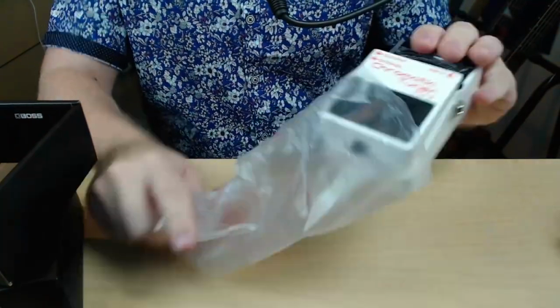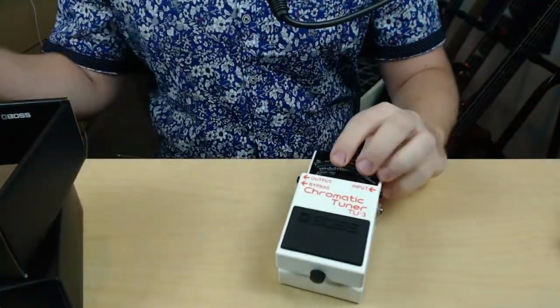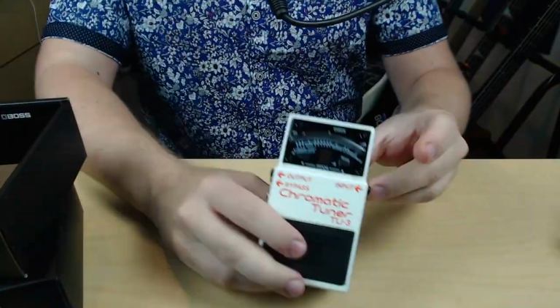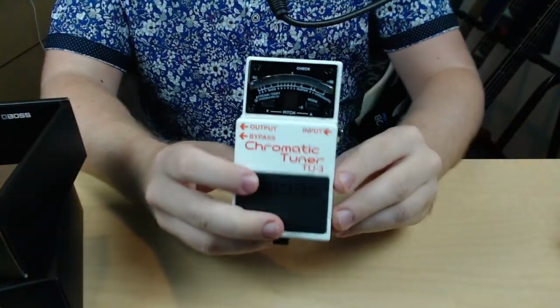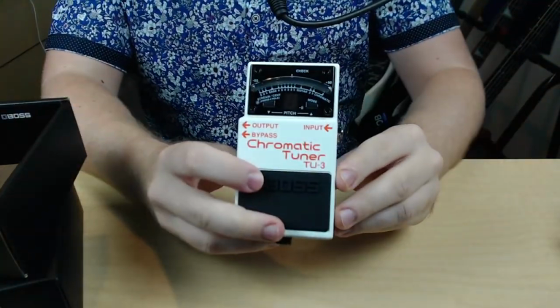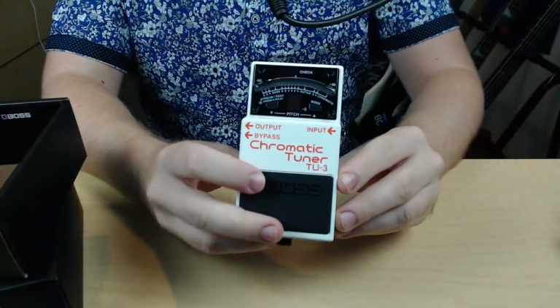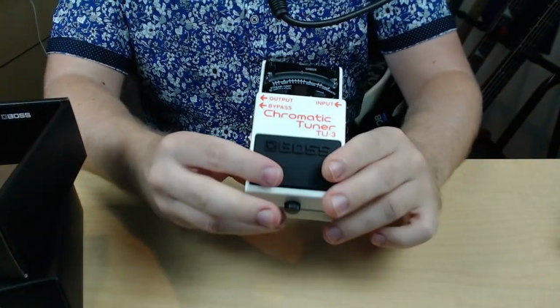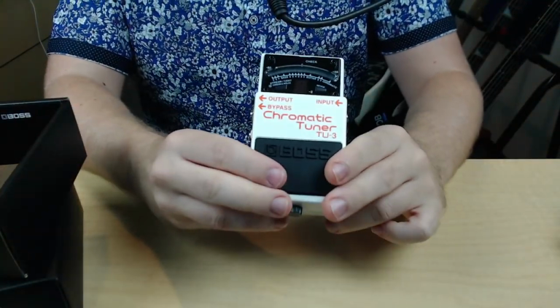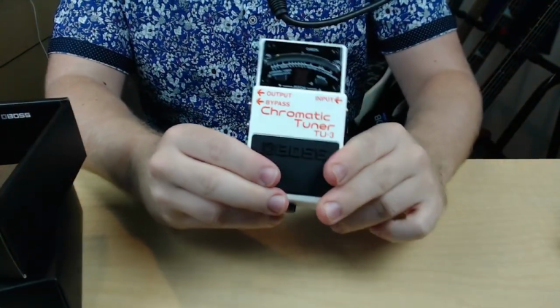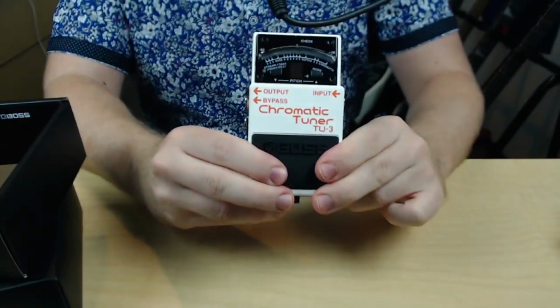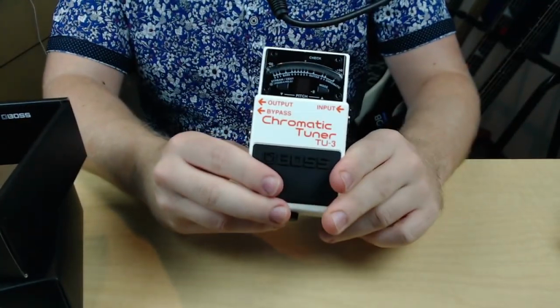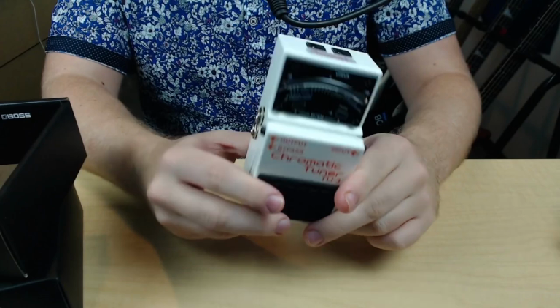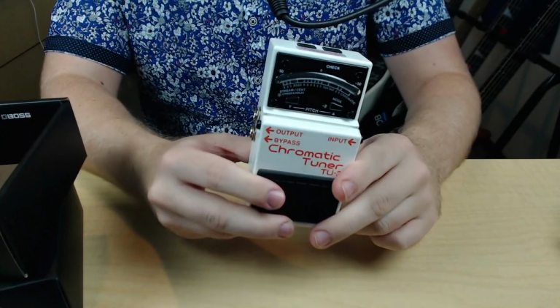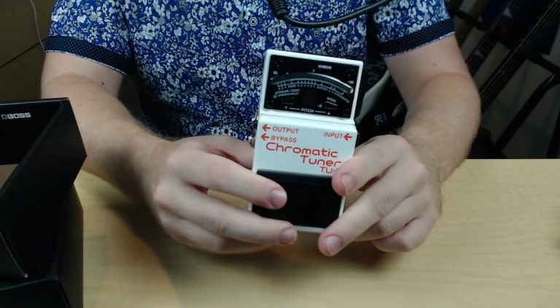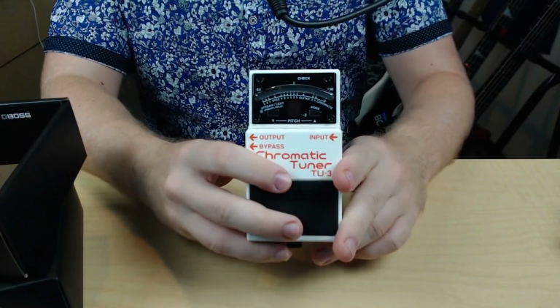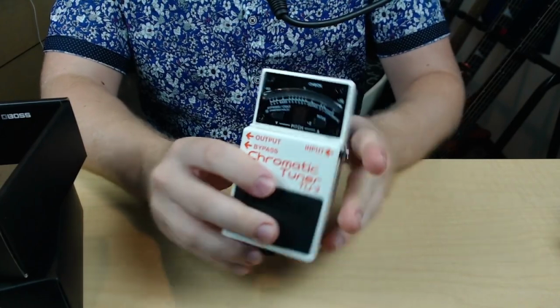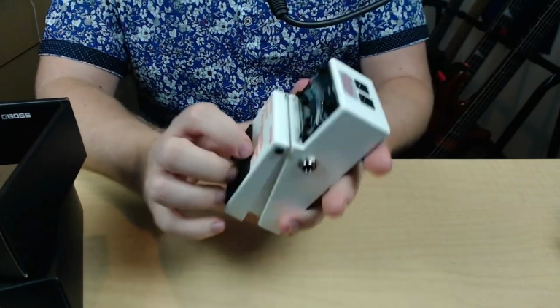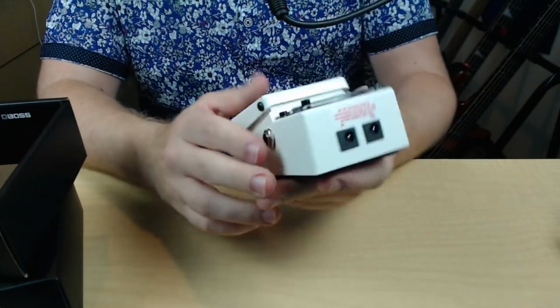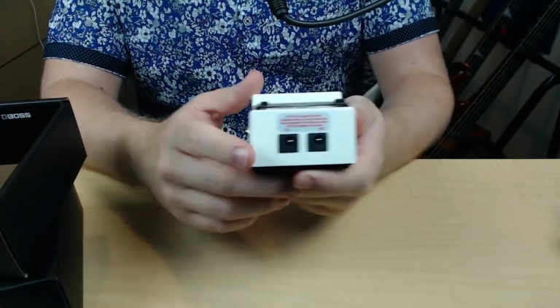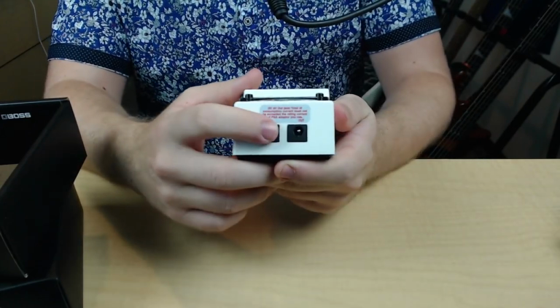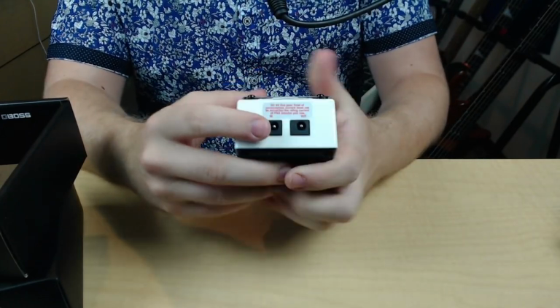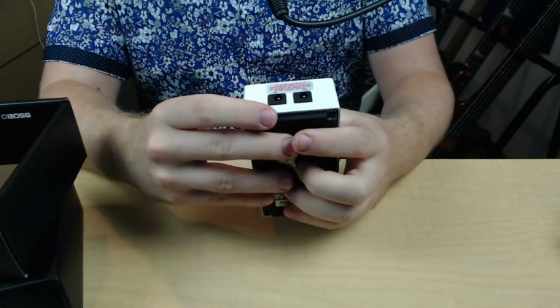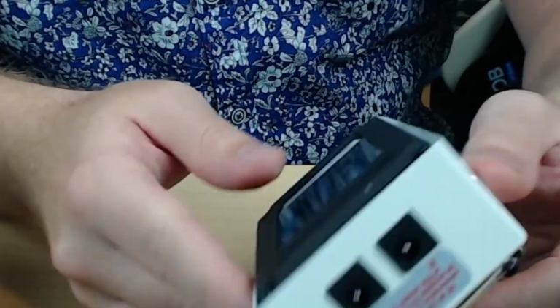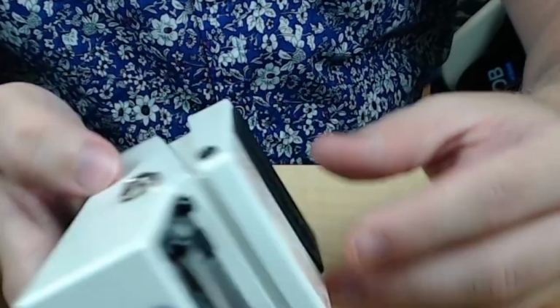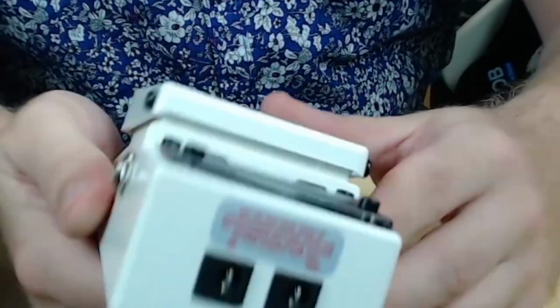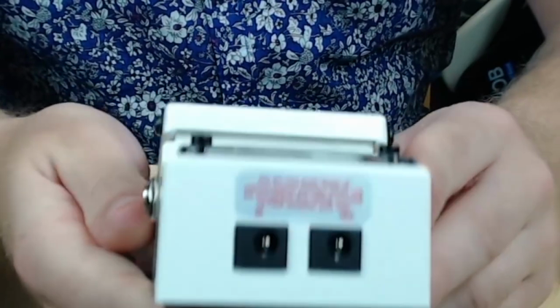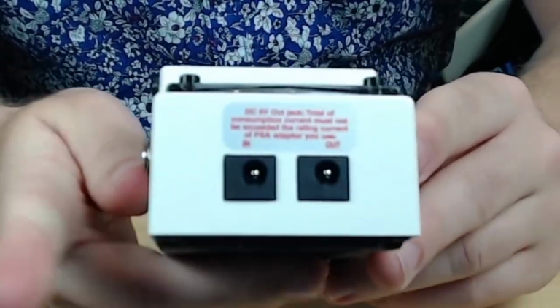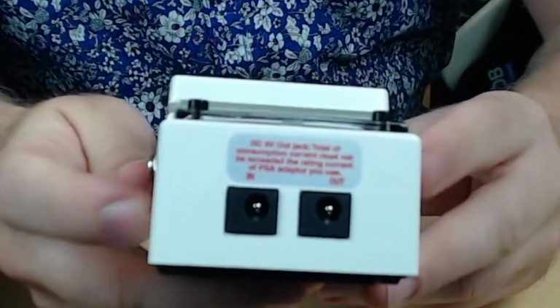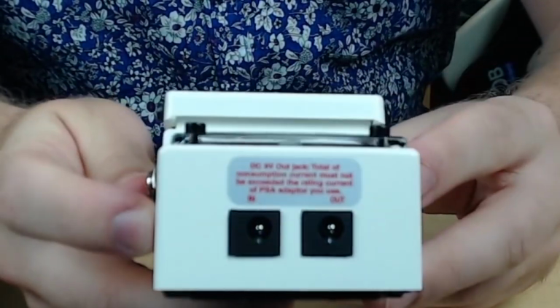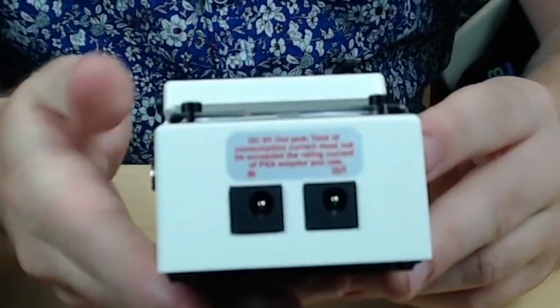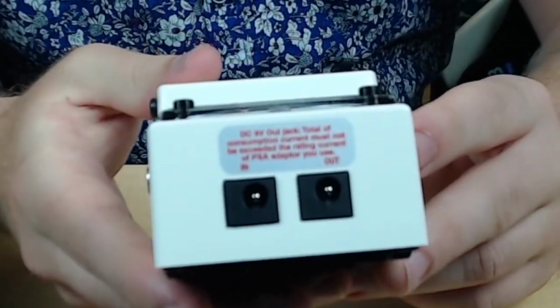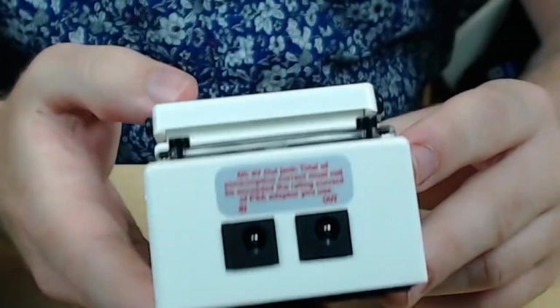The tuner itself. You can click it on and off. Over here on the back, it's got power, it's got an in and an out, so you can chain from here.